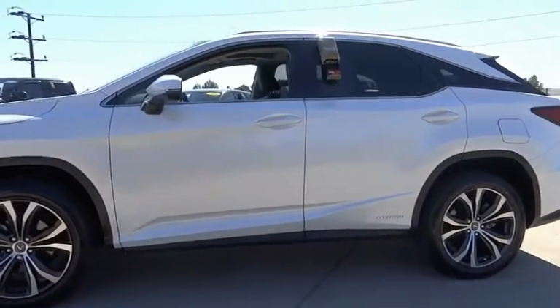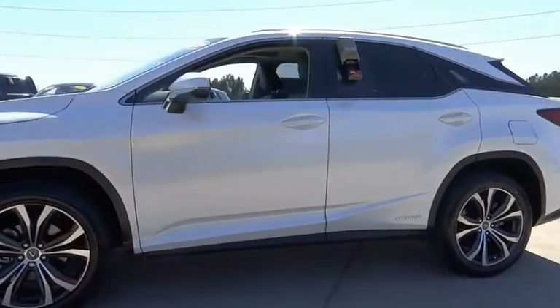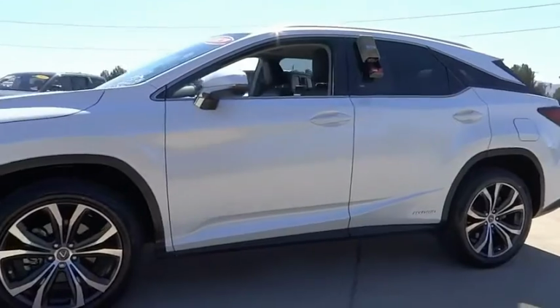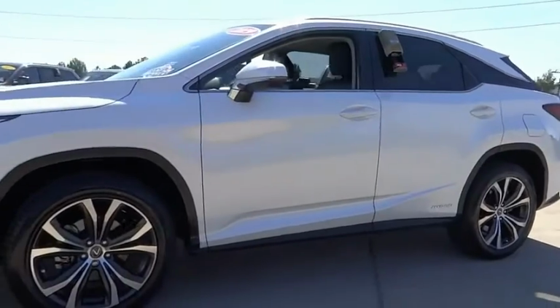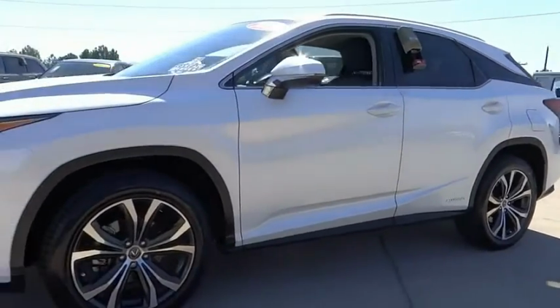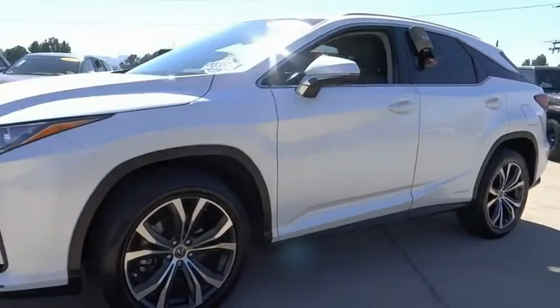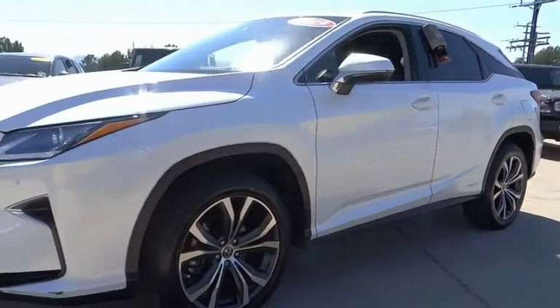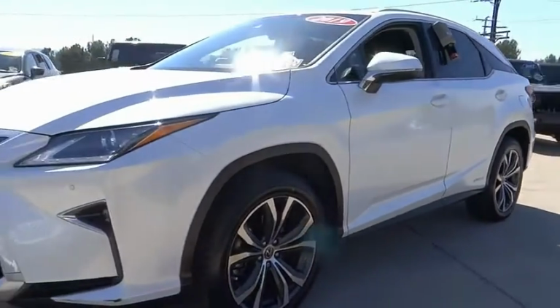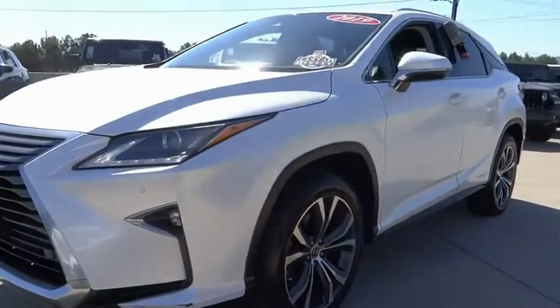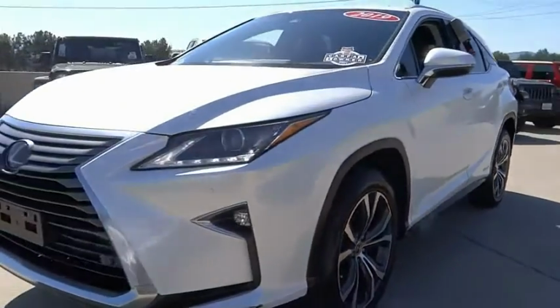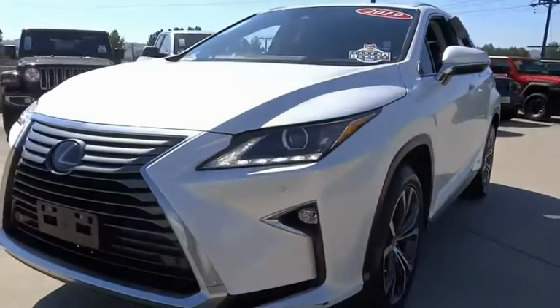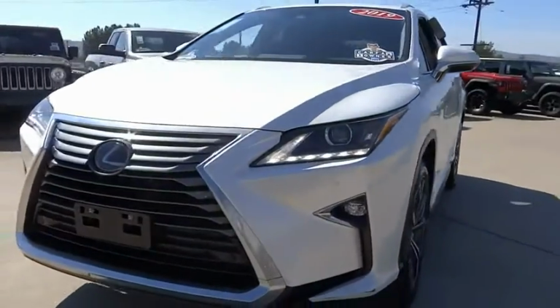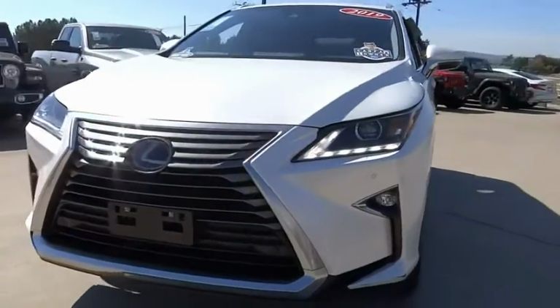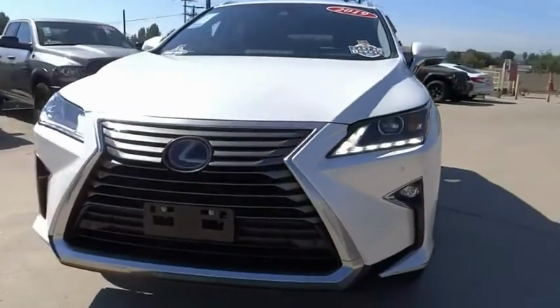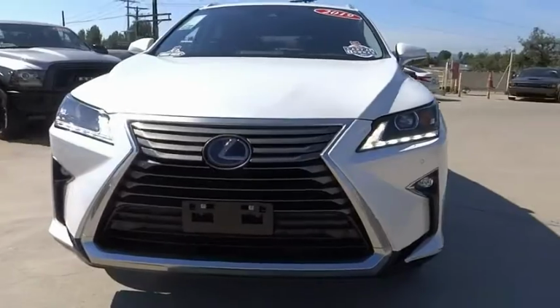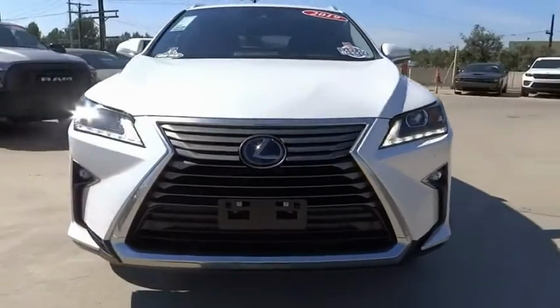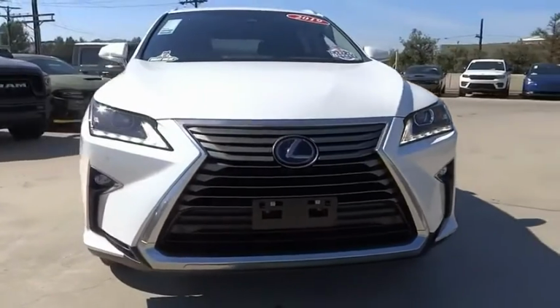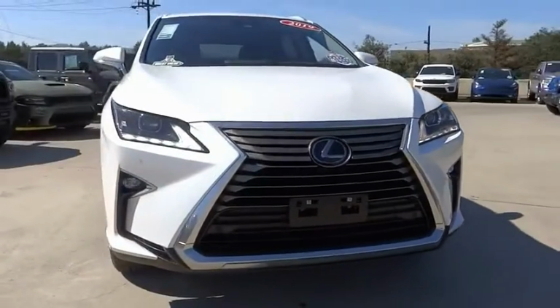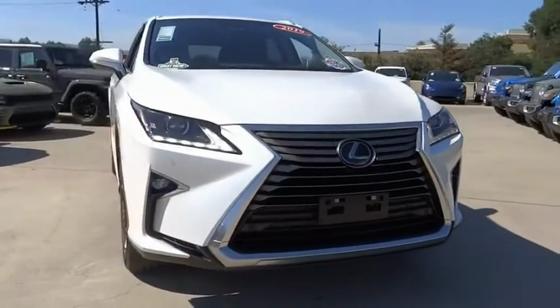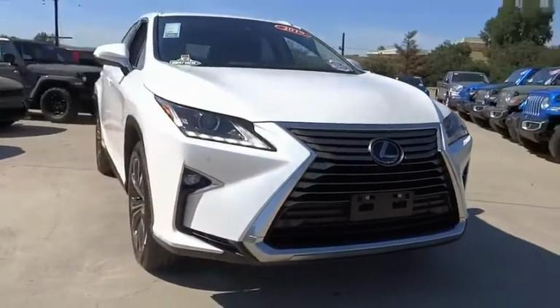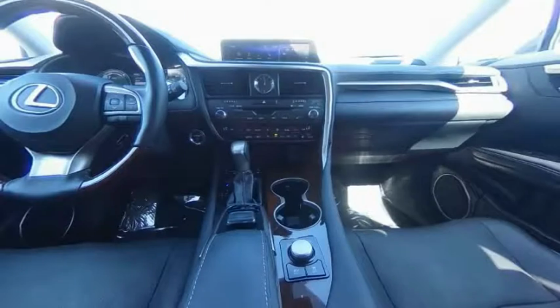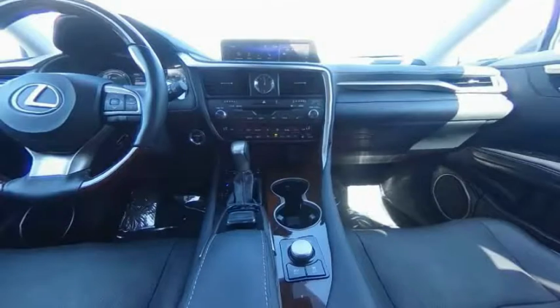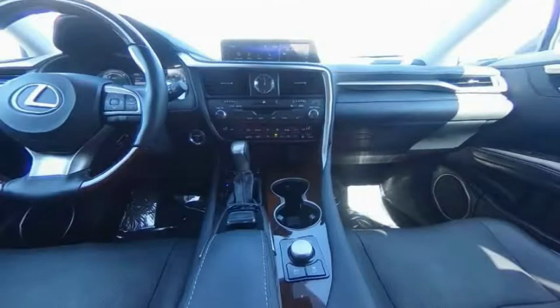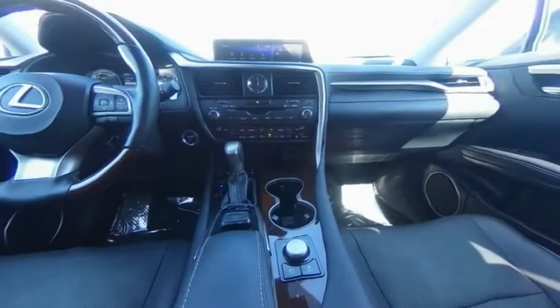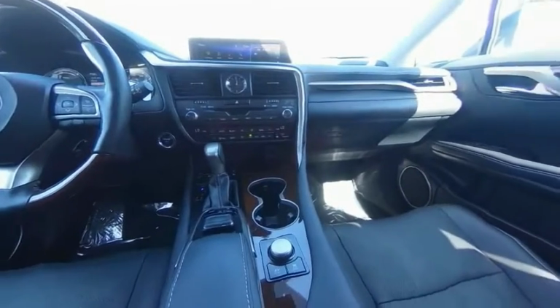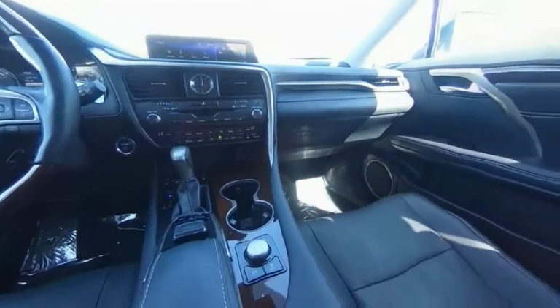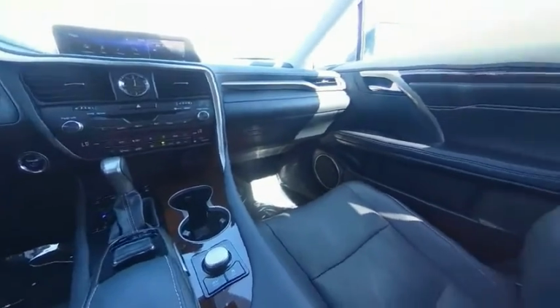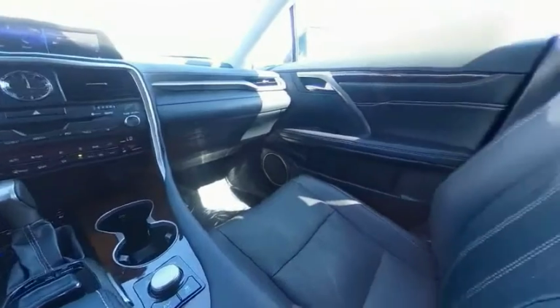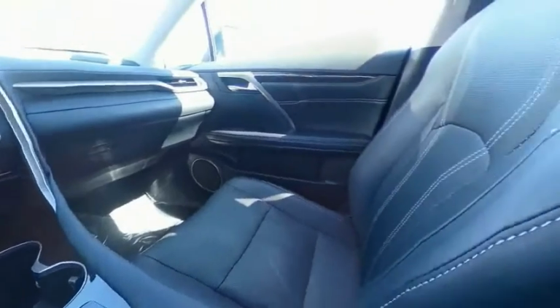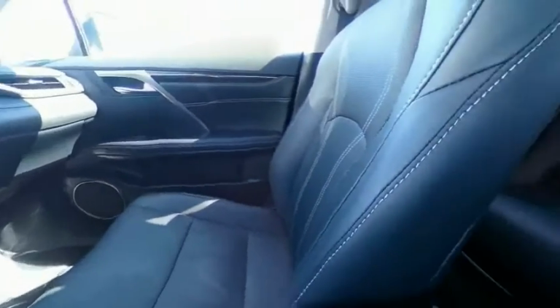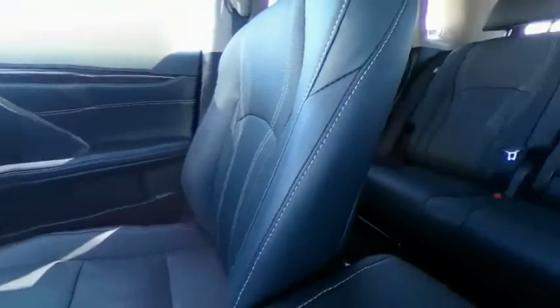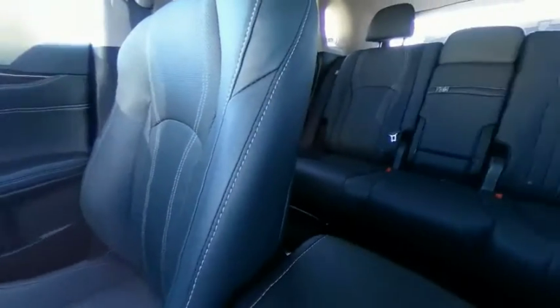This vehicle has less than 40,000 miles. Here are some of this vehicle's great options: rain-sensing wipers, electronic stability control, alloy wheels, power liftgate, brake assist, traction control.